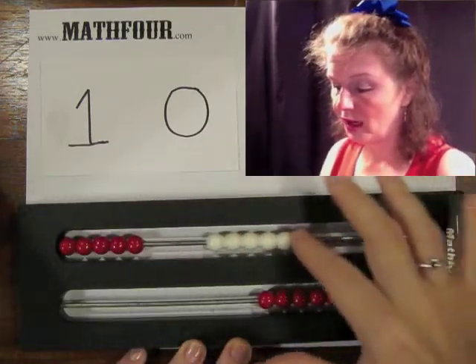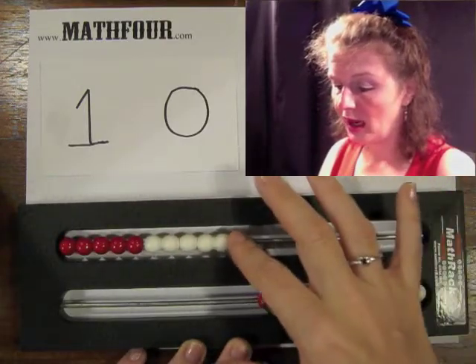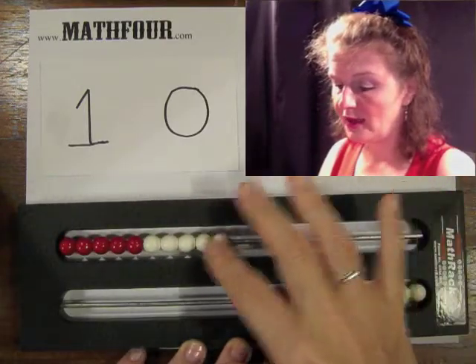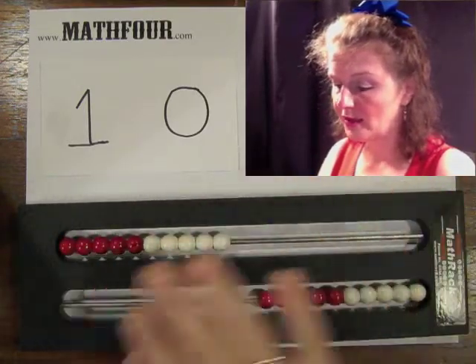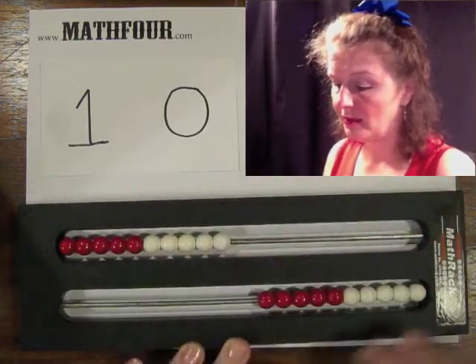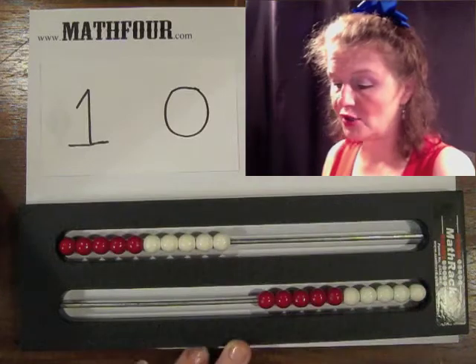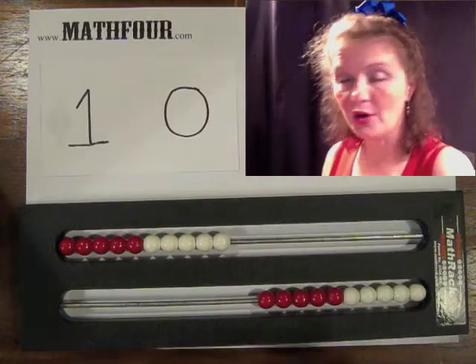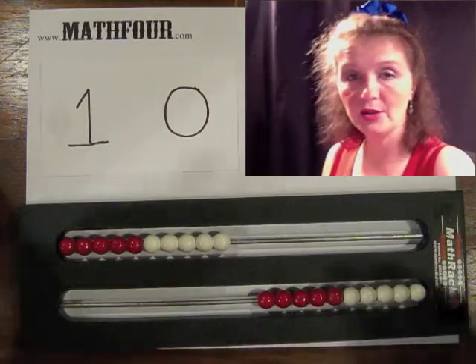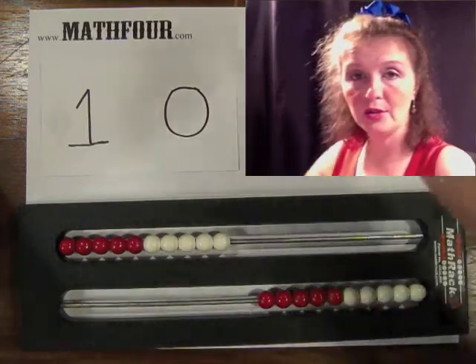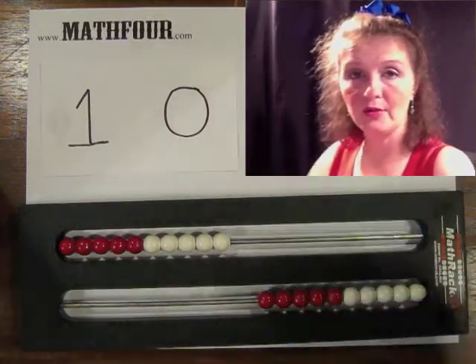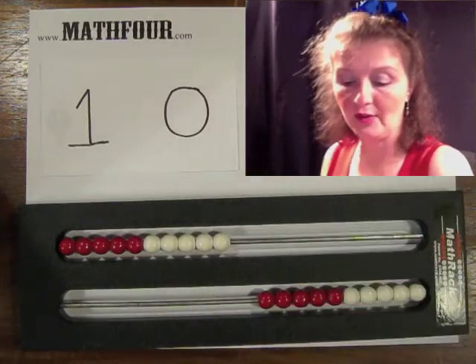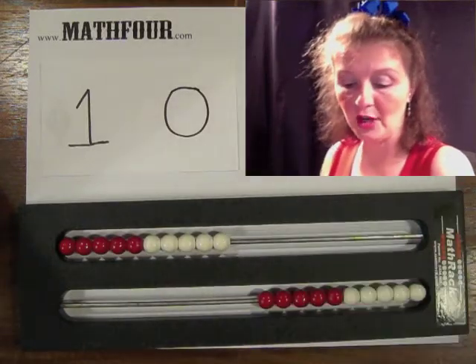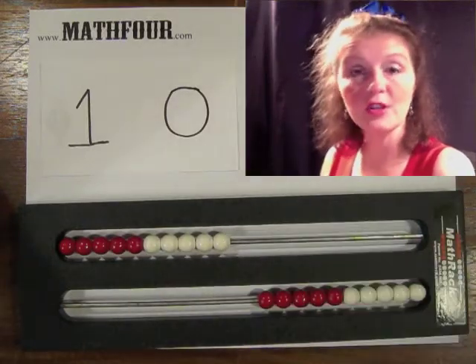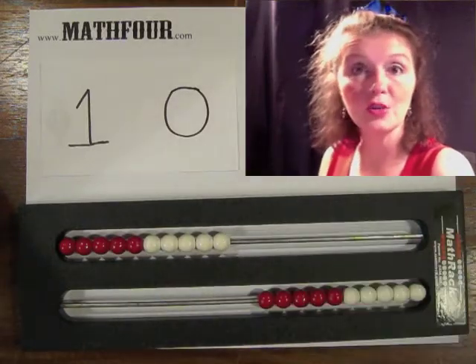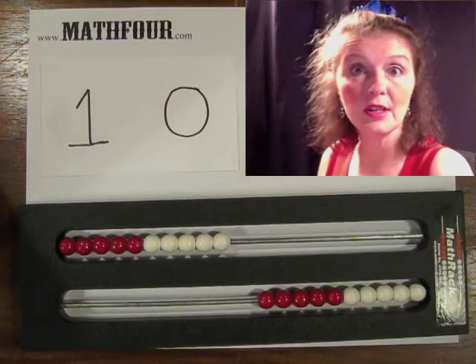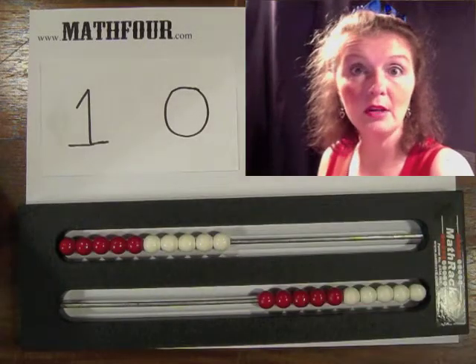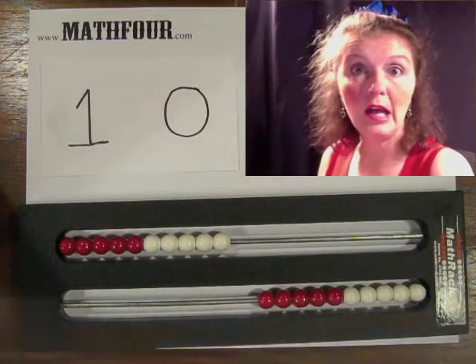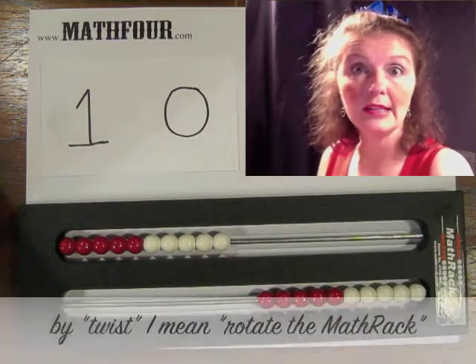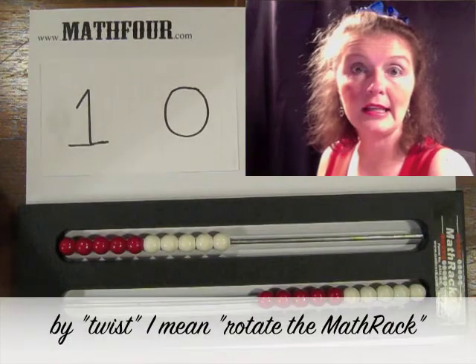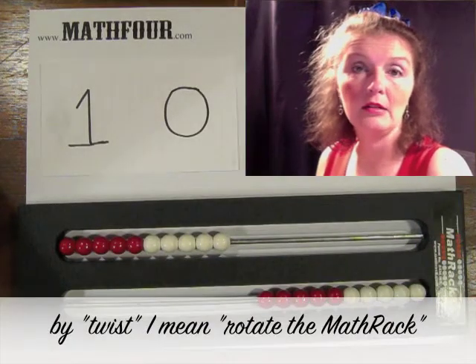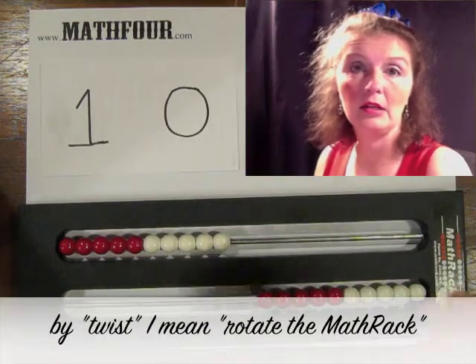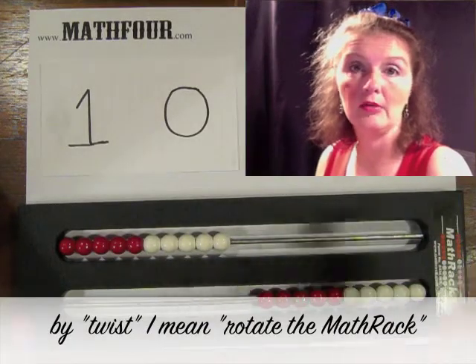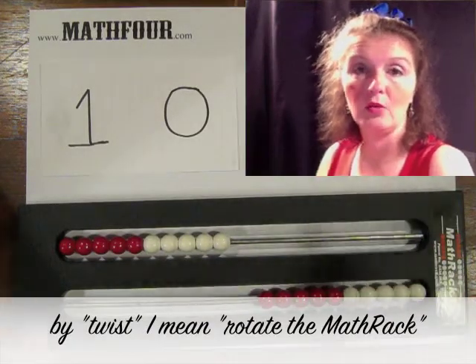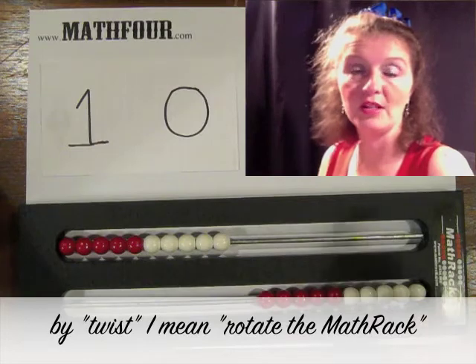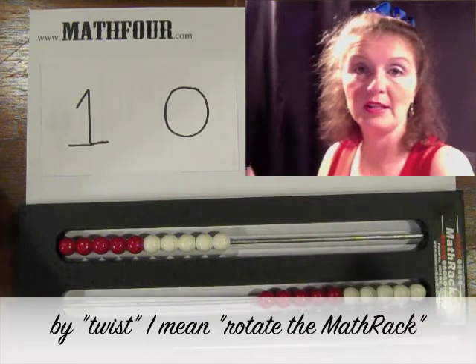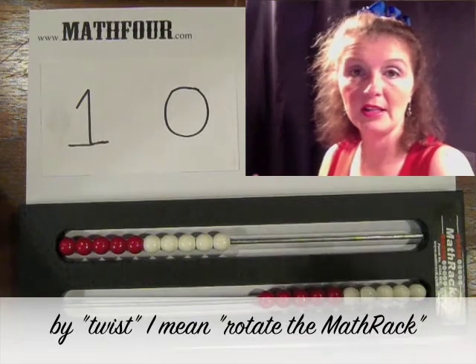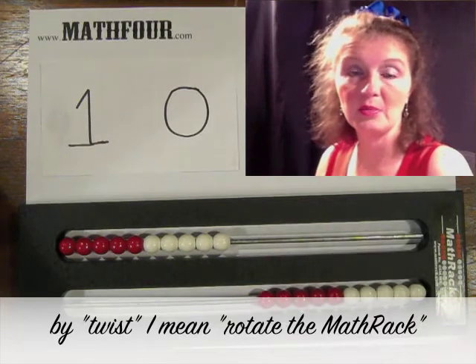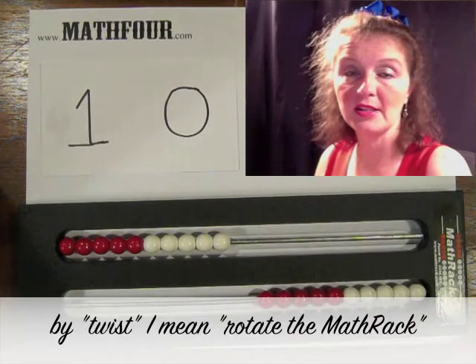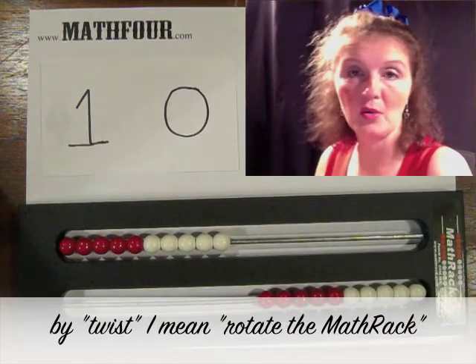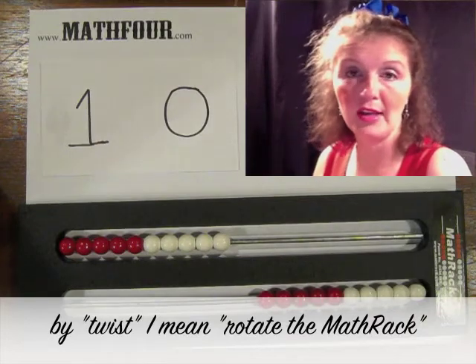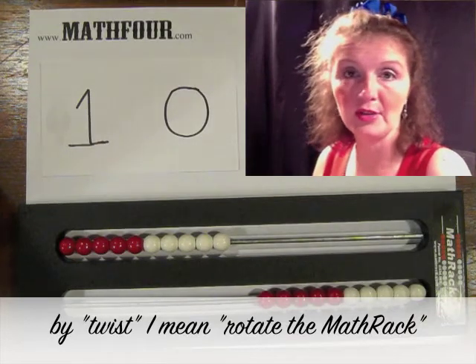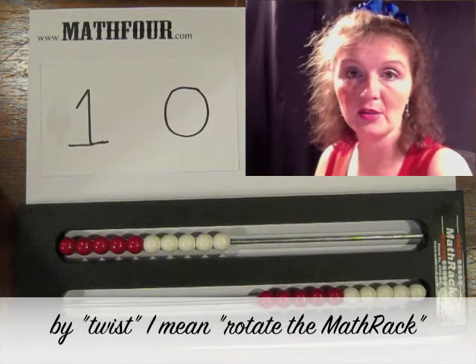These can be turned — if a child wants to twist them to see the 1s place and the 10s place and so on, they can do that as well.